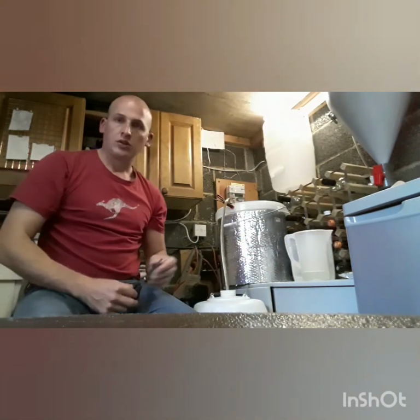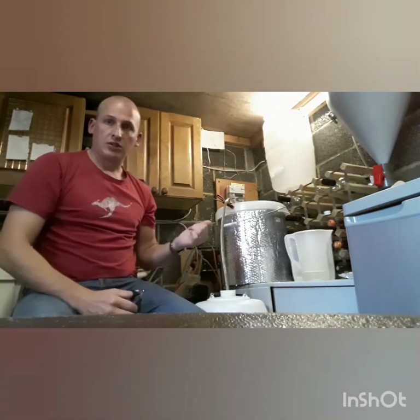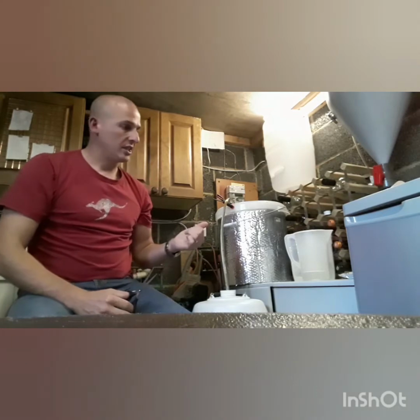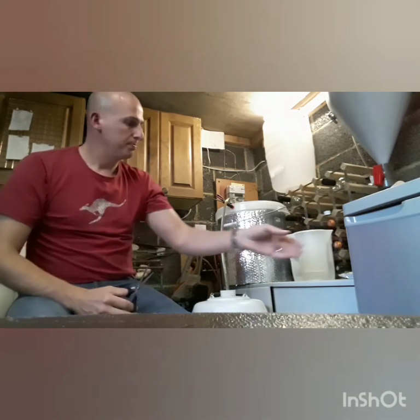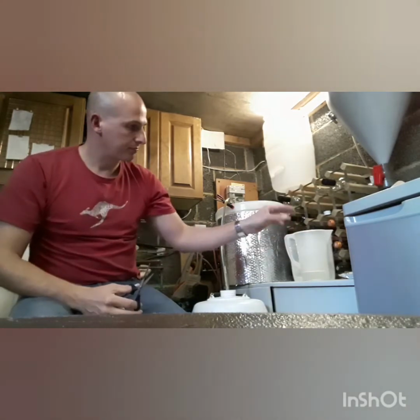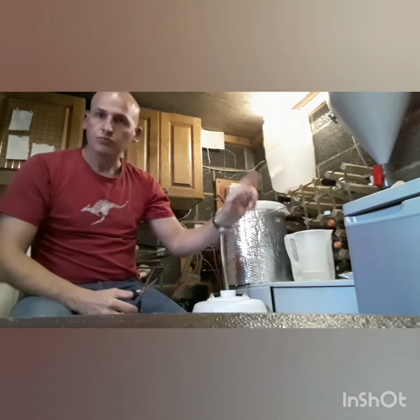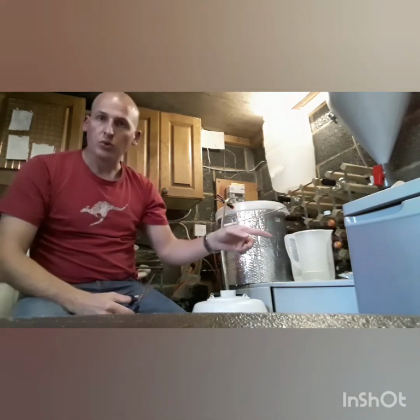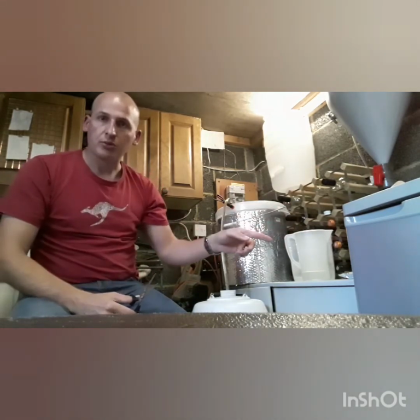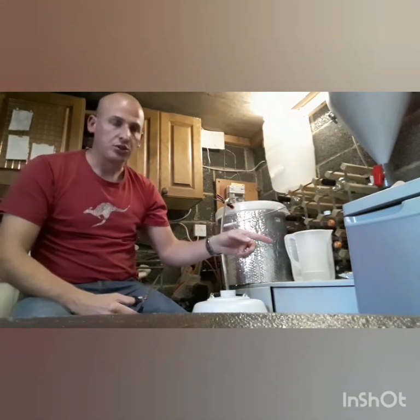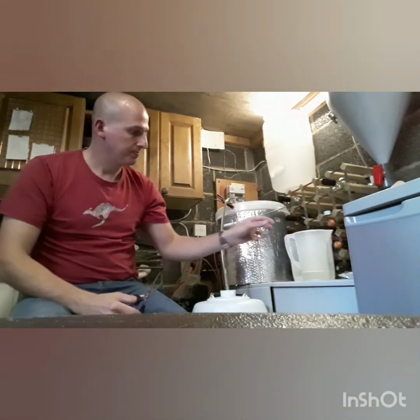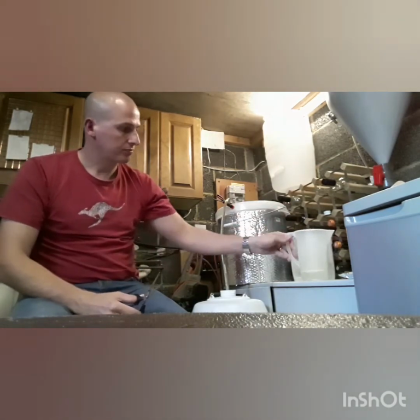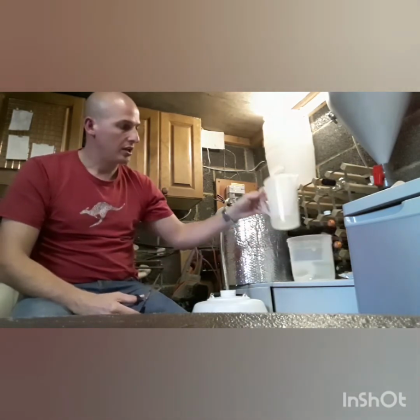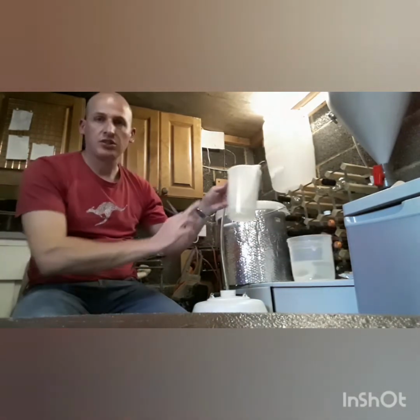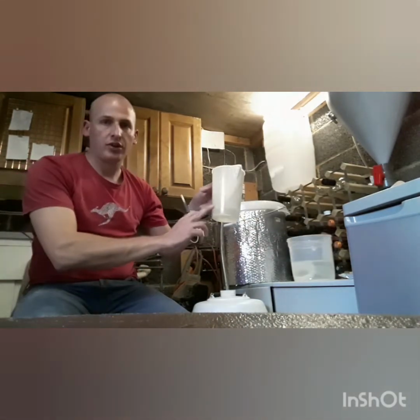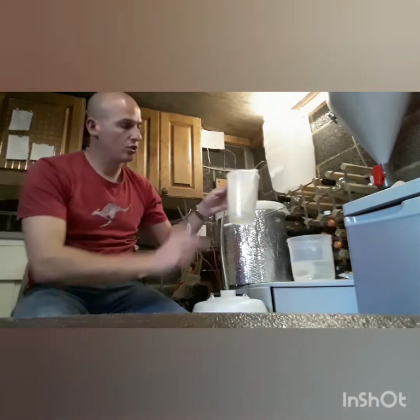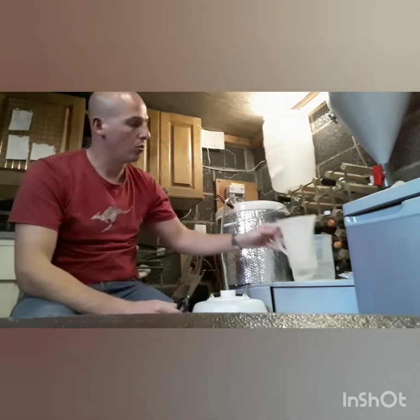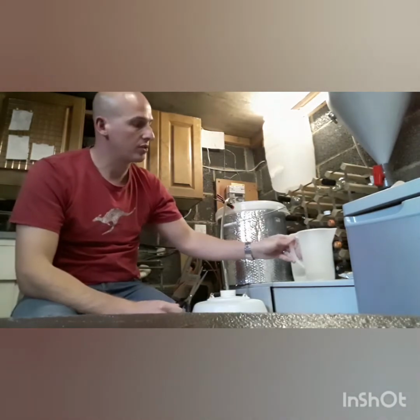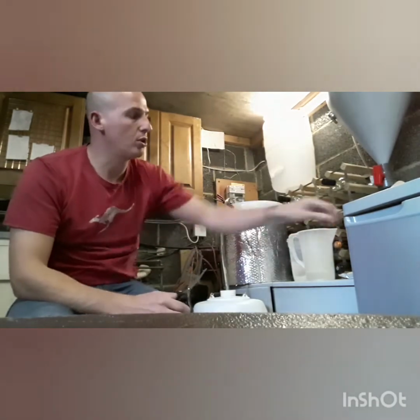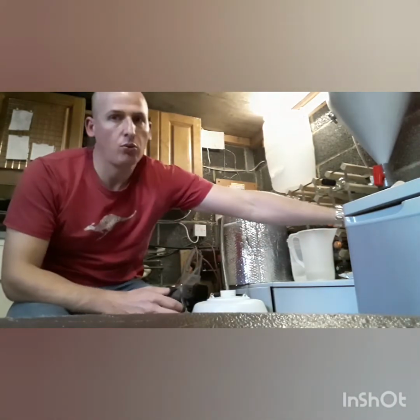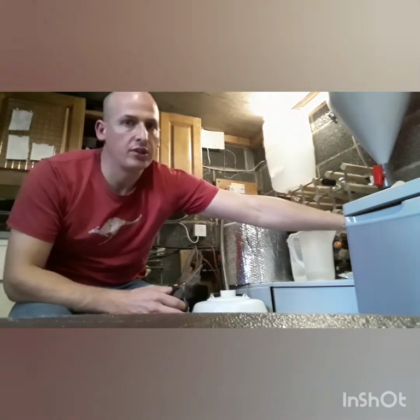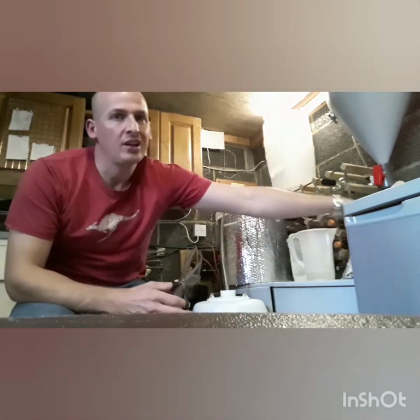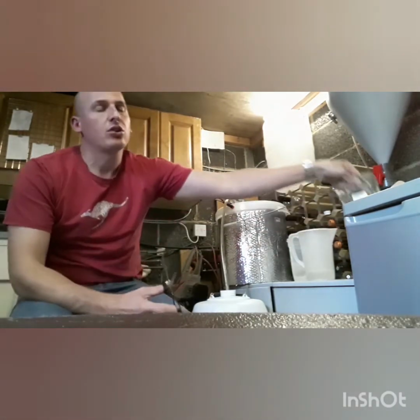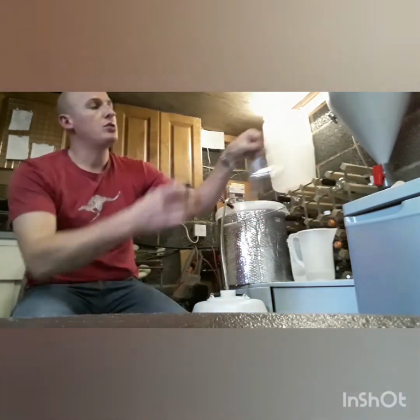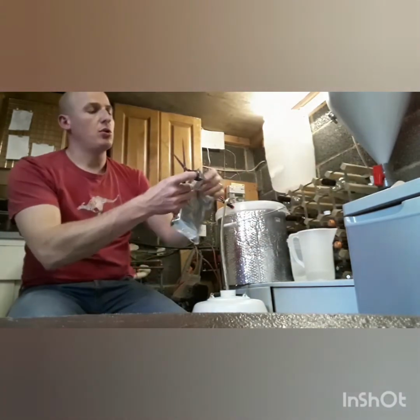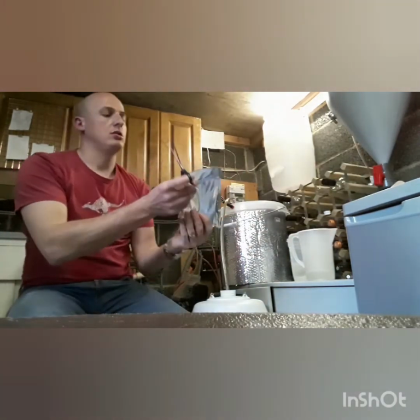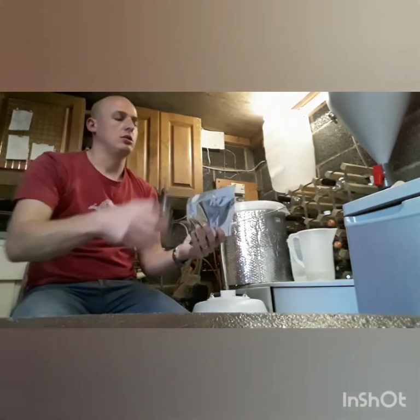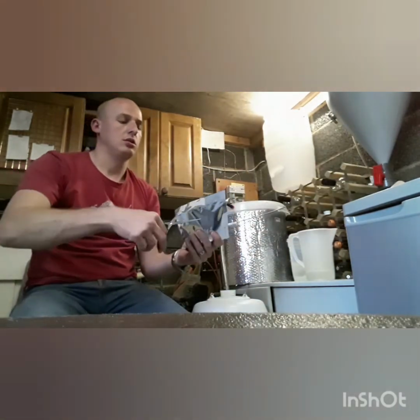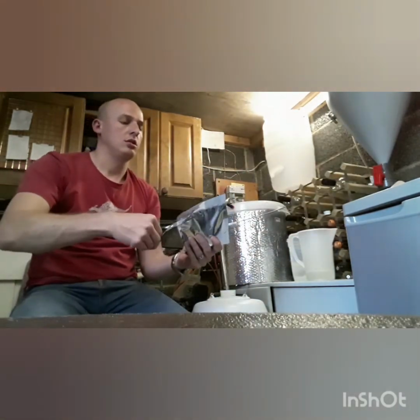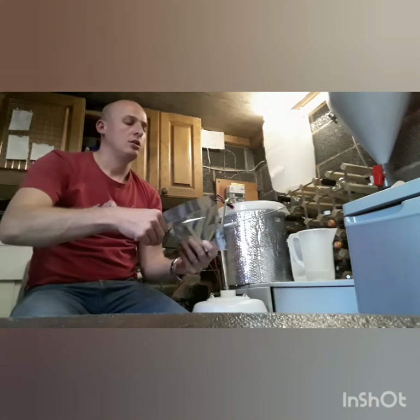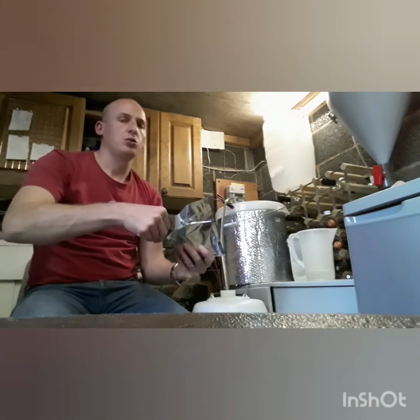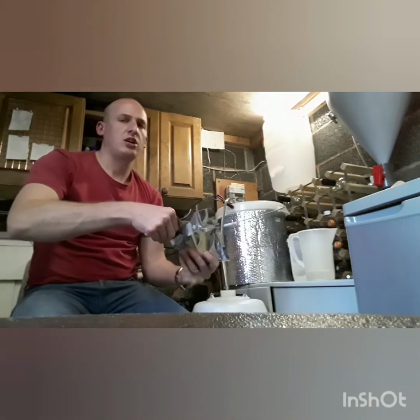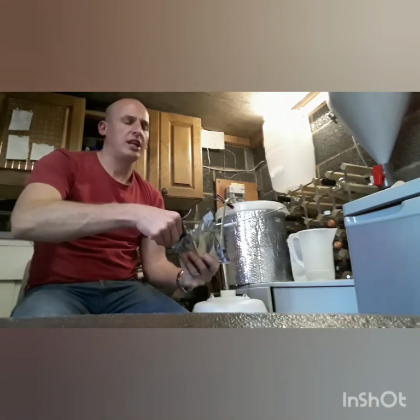Once that's siphoning, we're going to add the priming sugar. It says to dissolve it in just some hot water, so I've got a small bit of hot water there. You can always add more, but we'll start off with less.